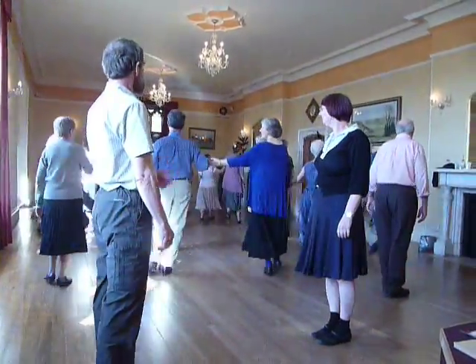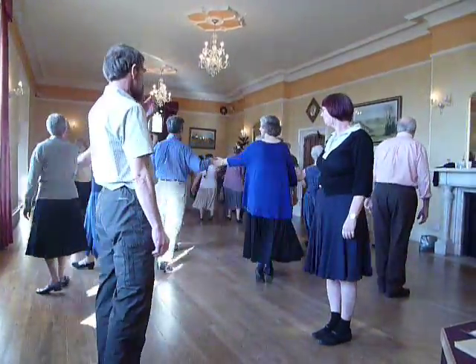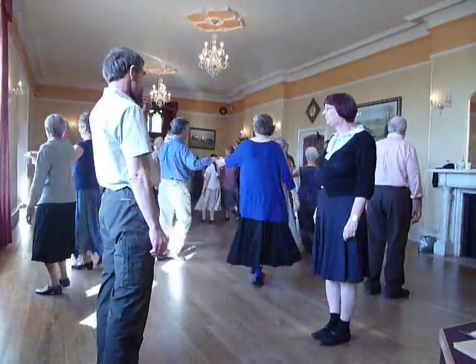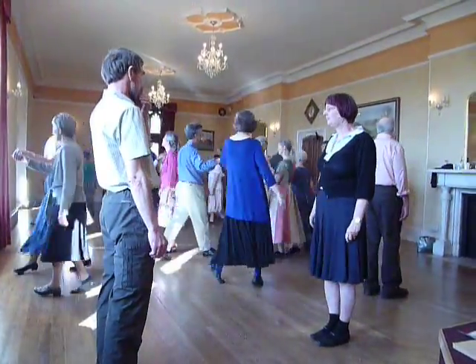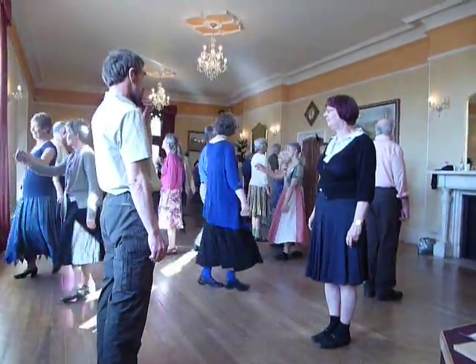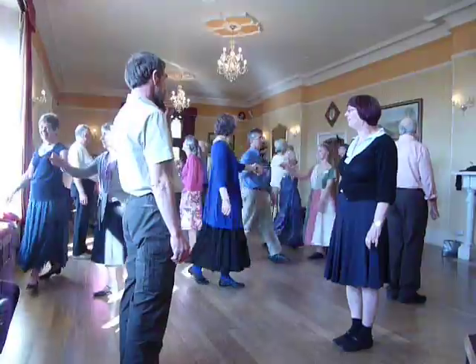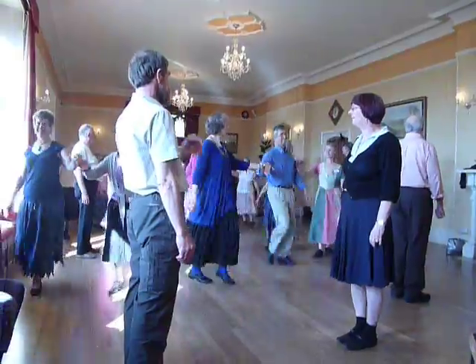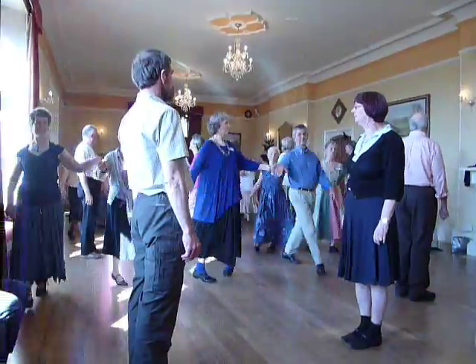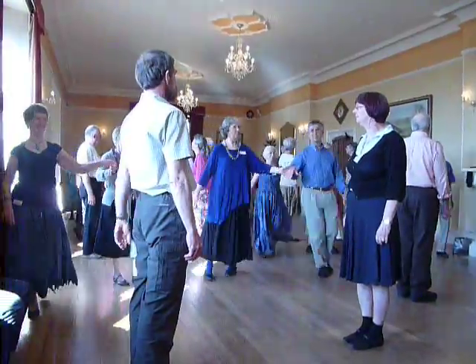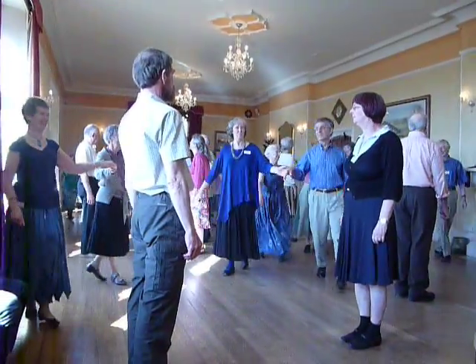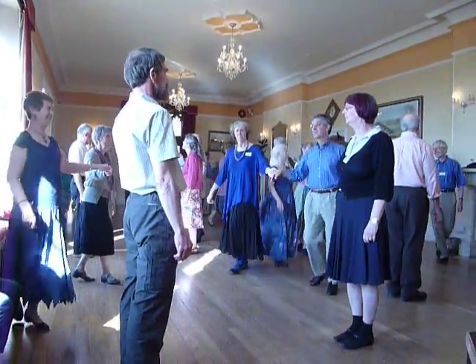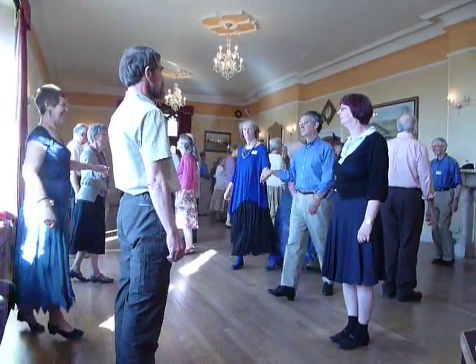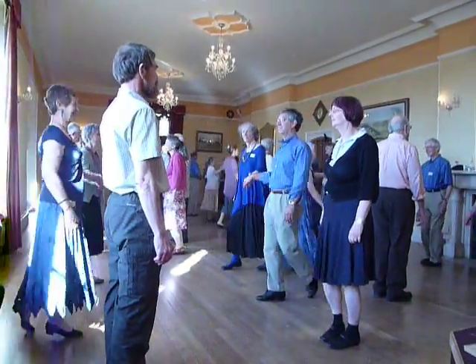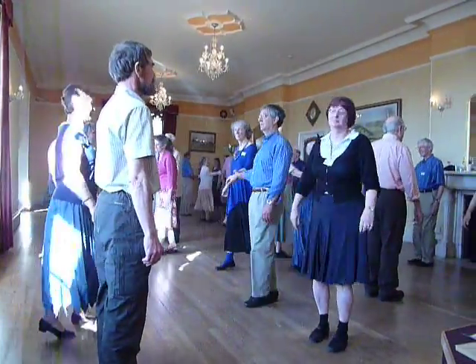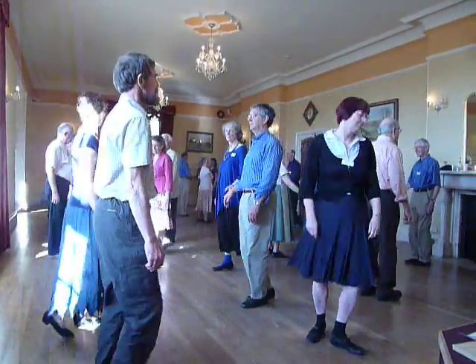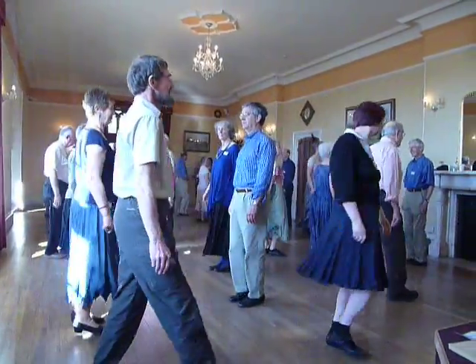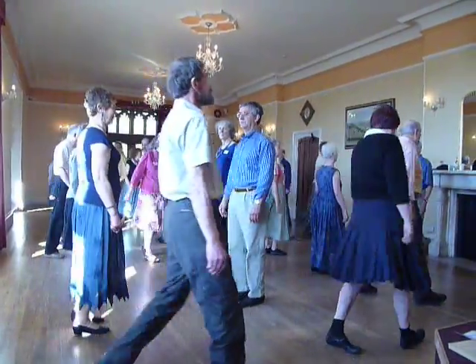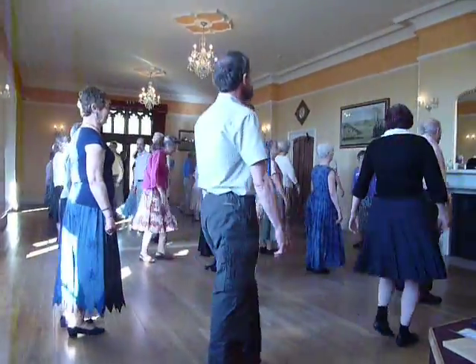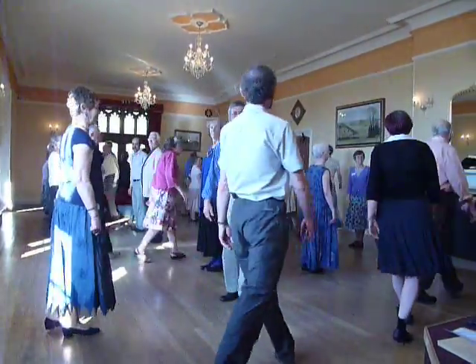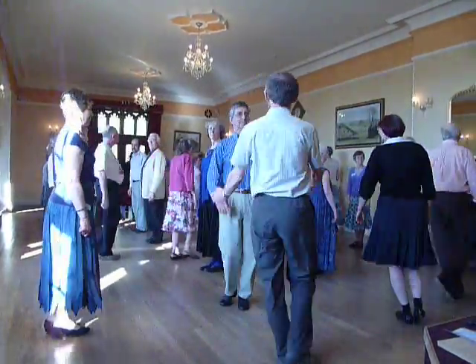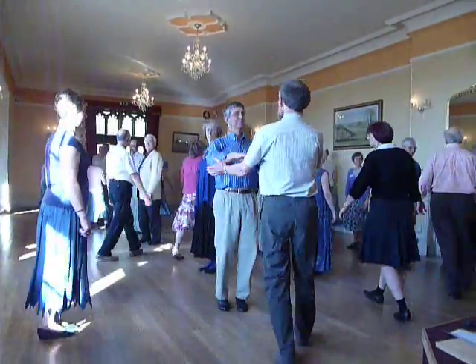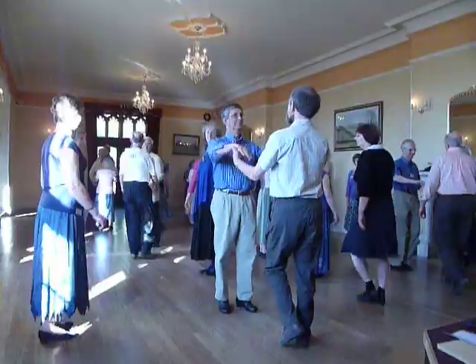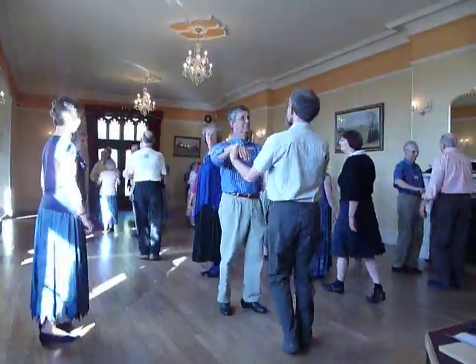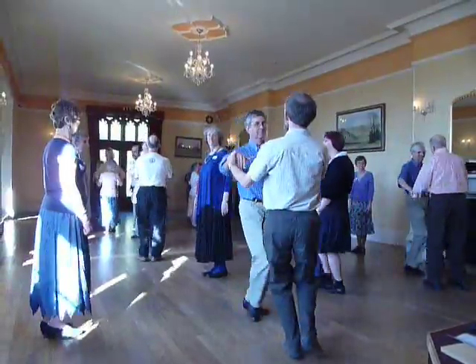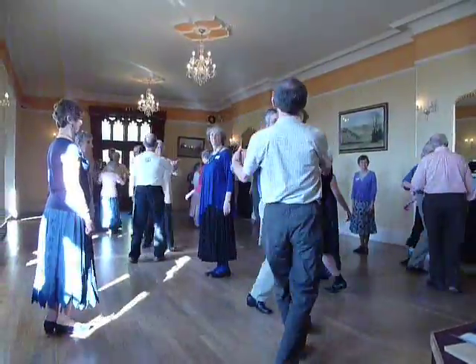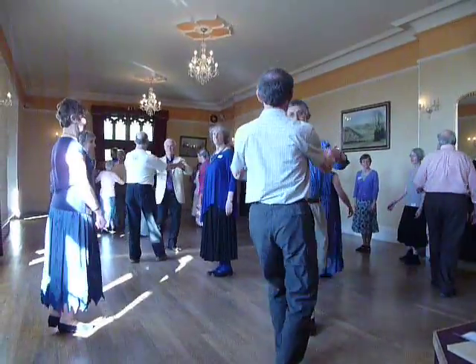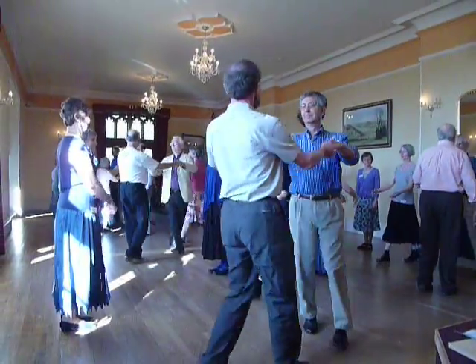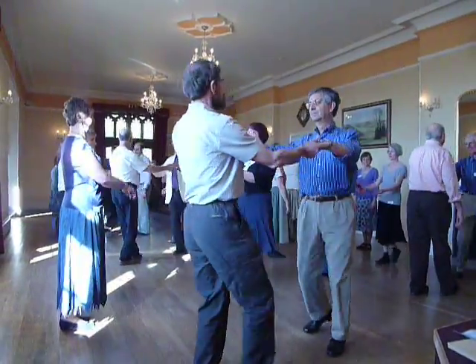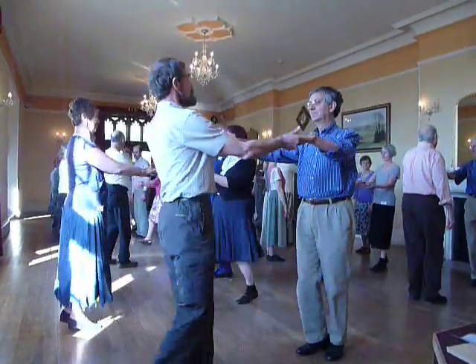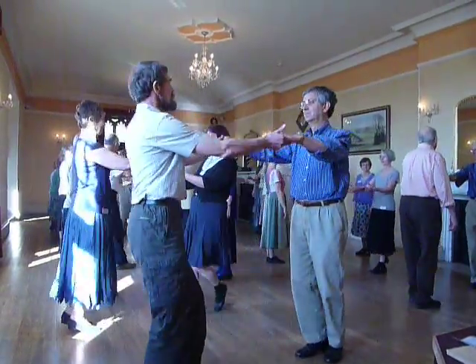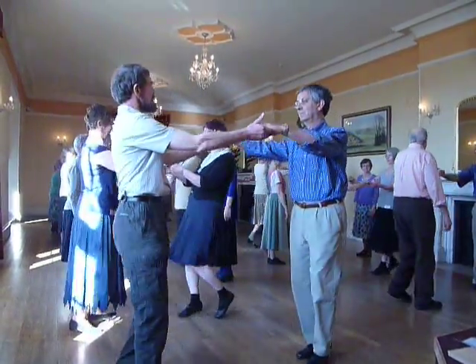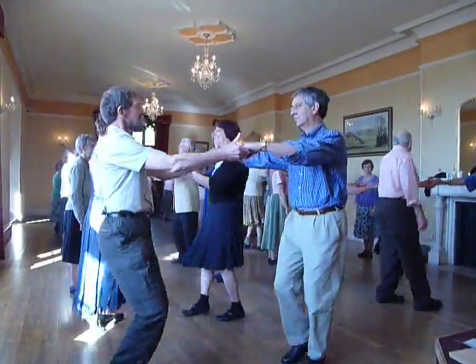Top lady long cast, cross the set two men, pull round, two pairs, pull round.